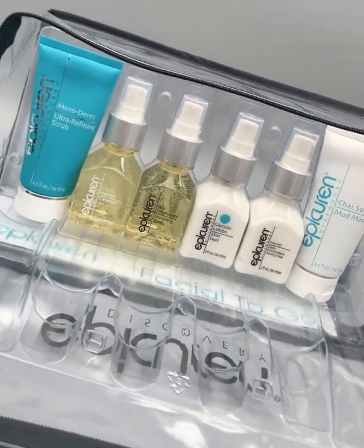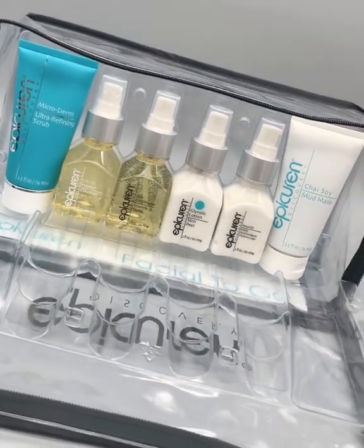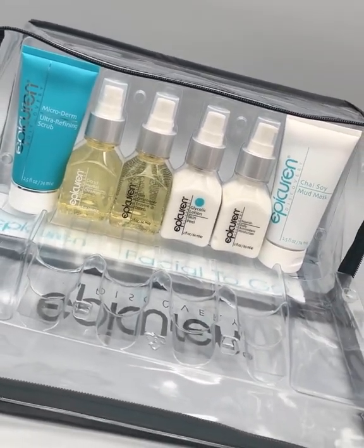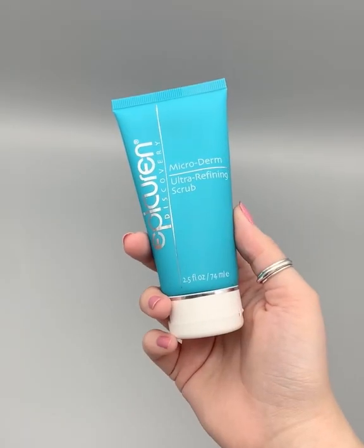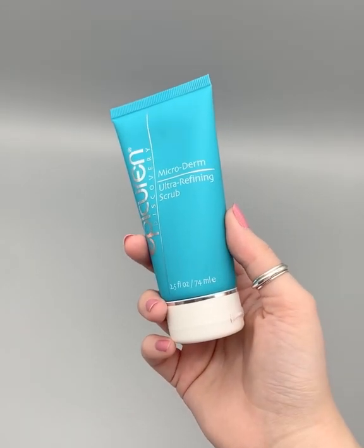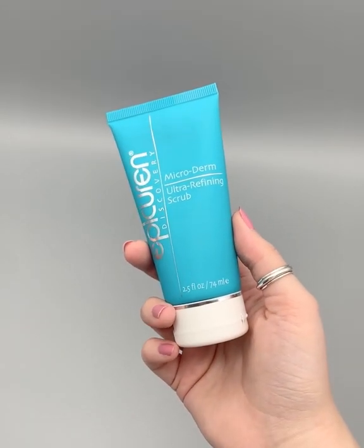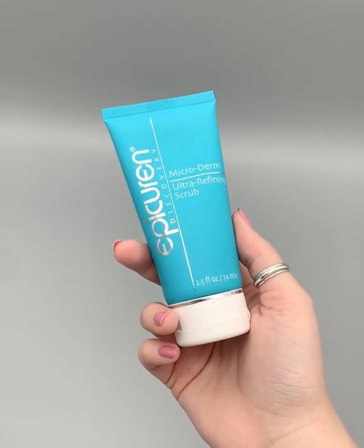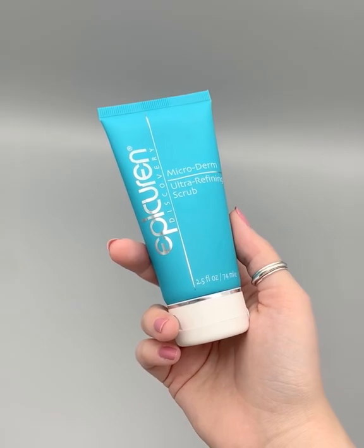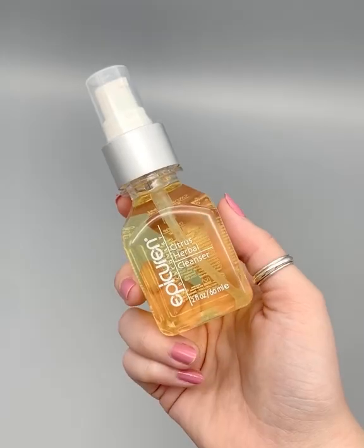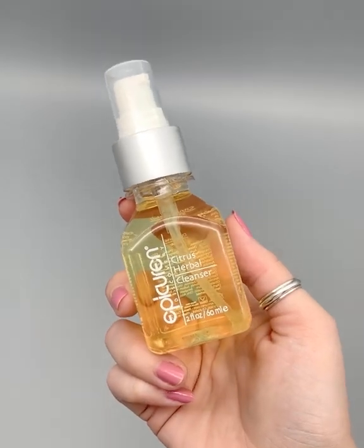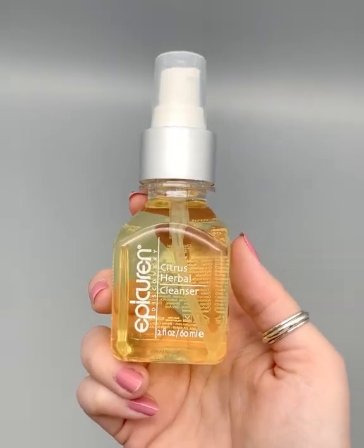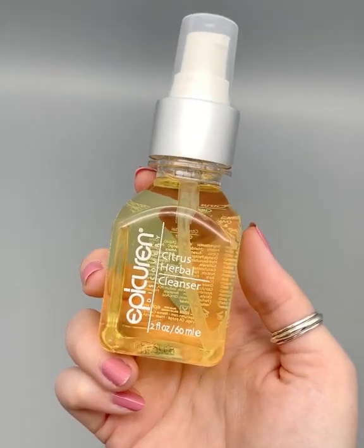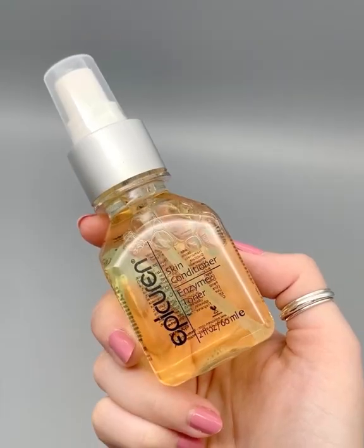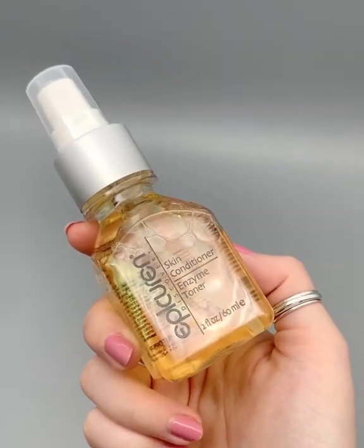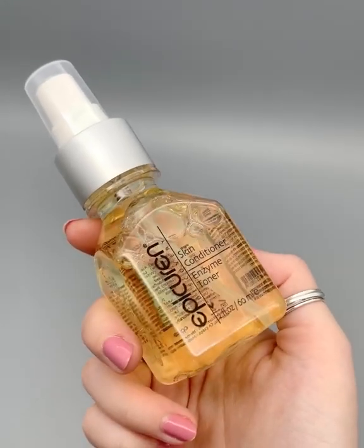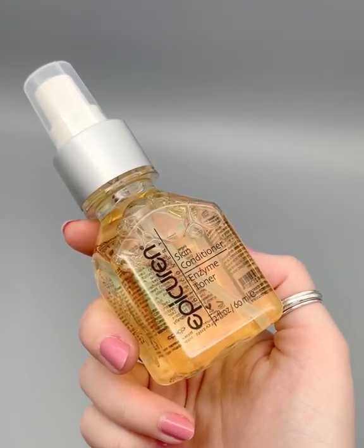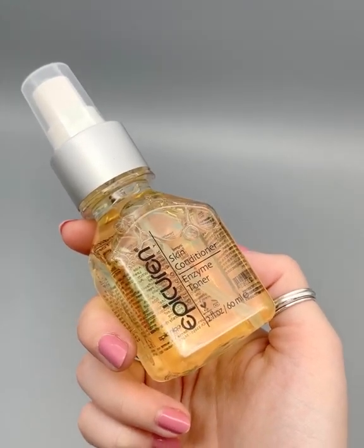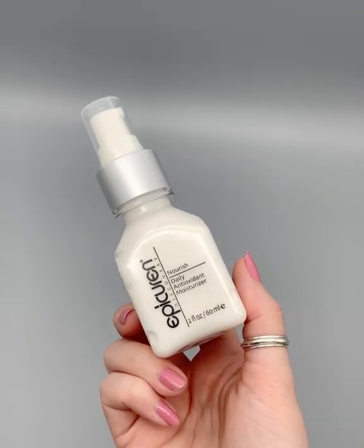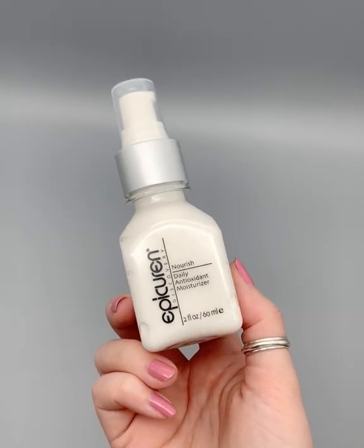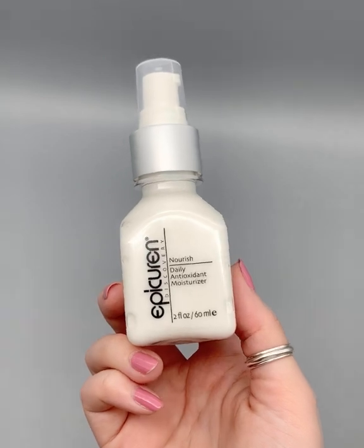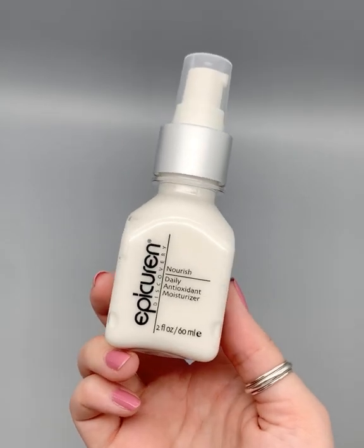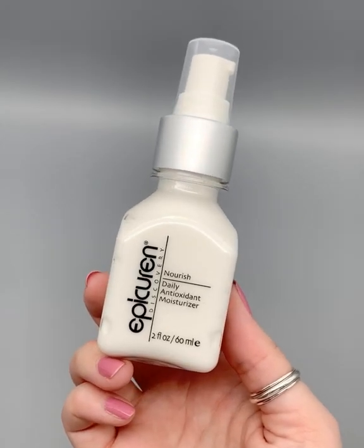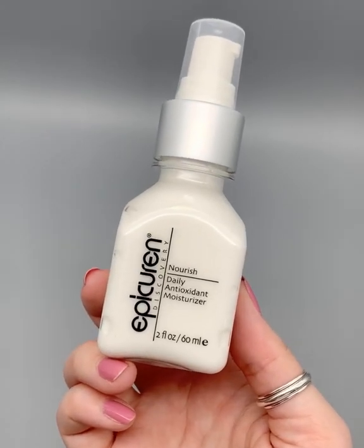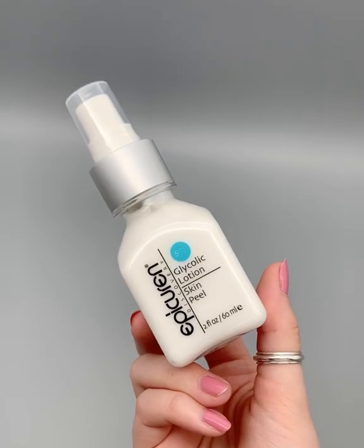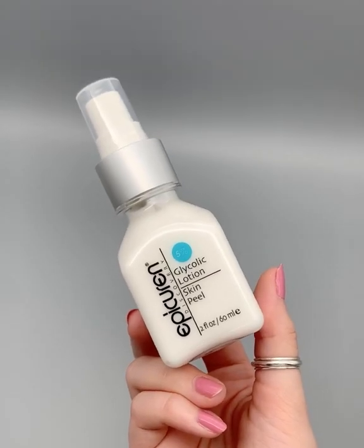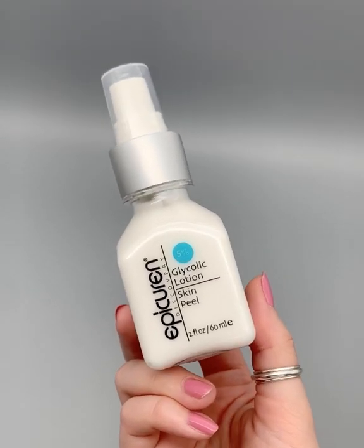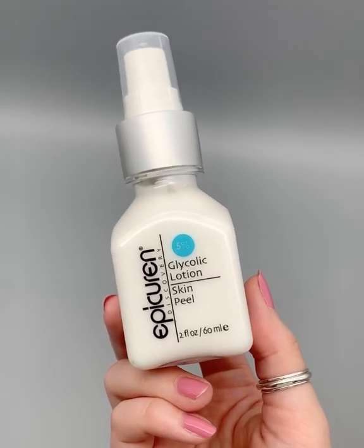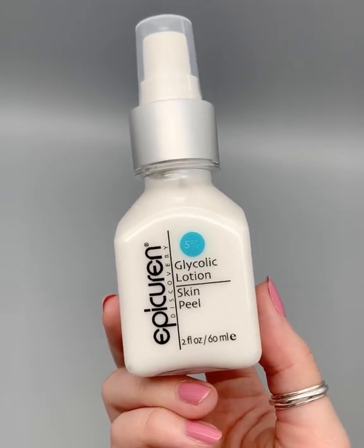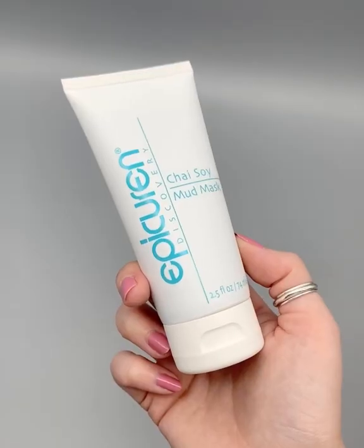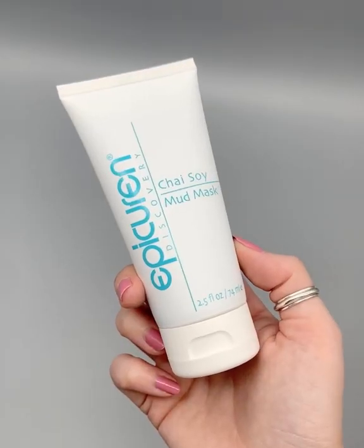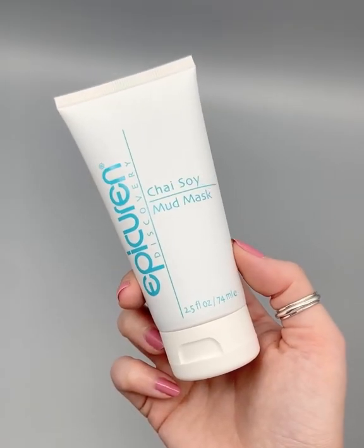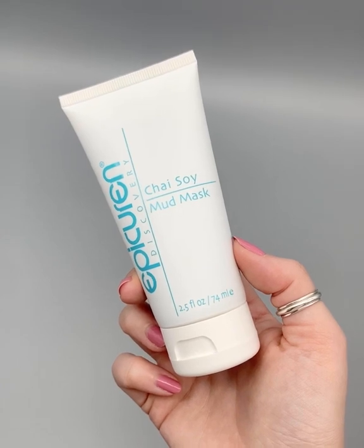The kit includes the Microderm Ultra-Refining Scrub, the Citrus Herbal Cleanser, the Skin Conditioner Enzyme Toner, the Nourish Daily Antioxidant Moisturizer, the Glycolic Lotion Skin Peel, and the Chai Soy Mud Mask.